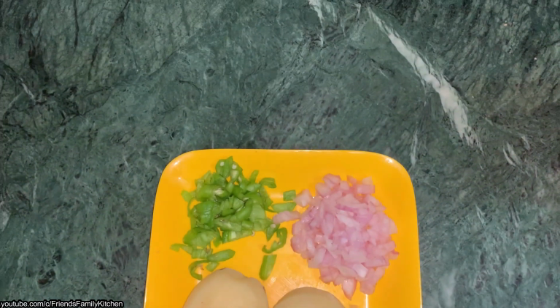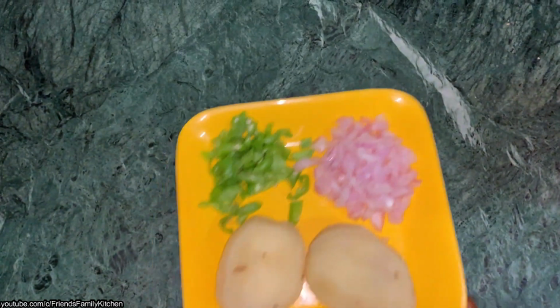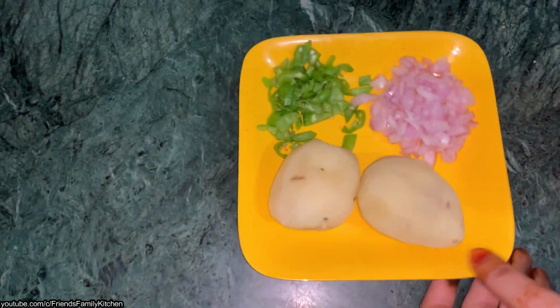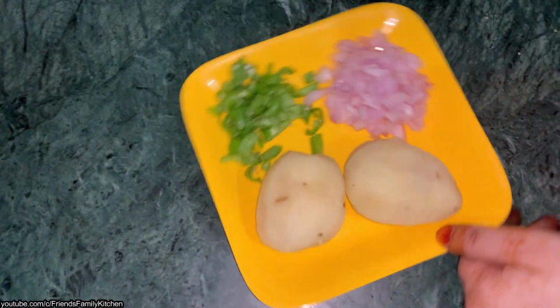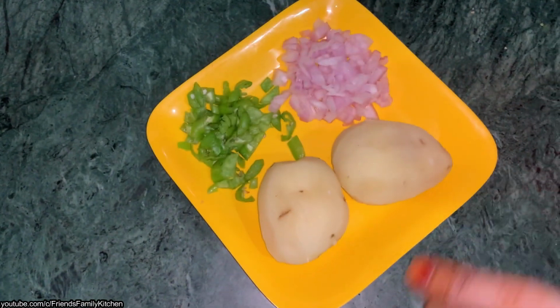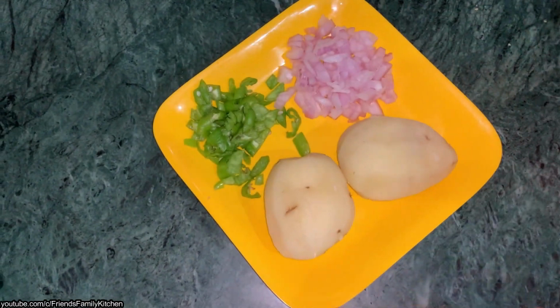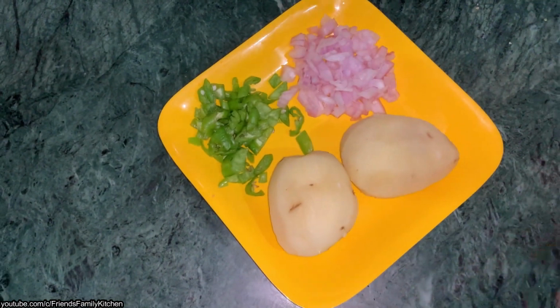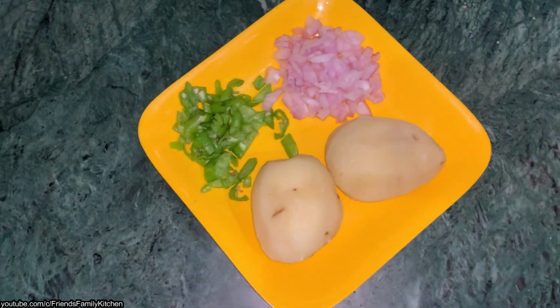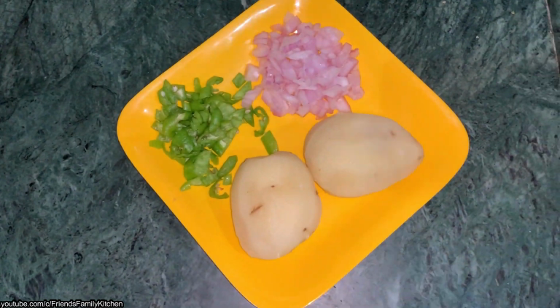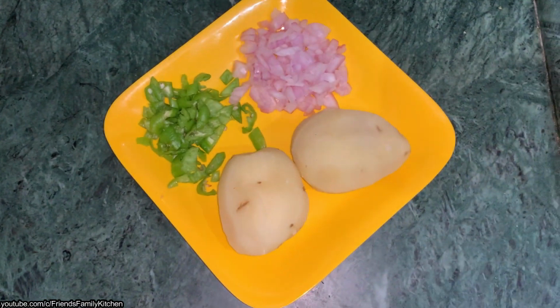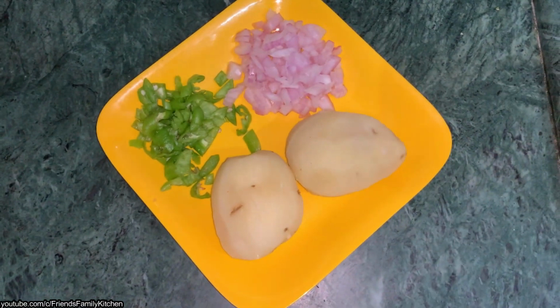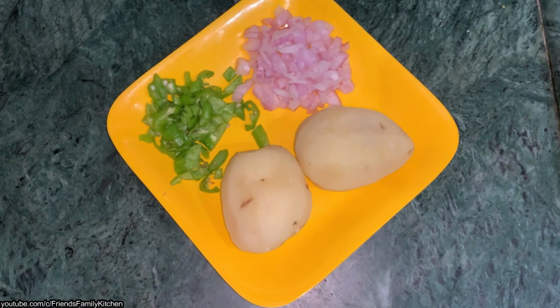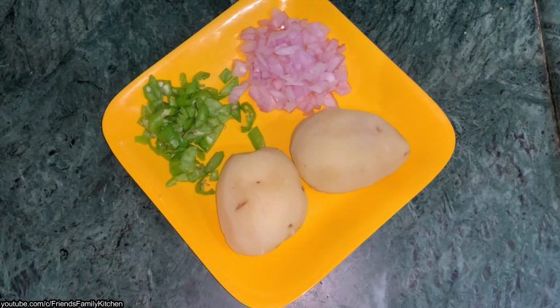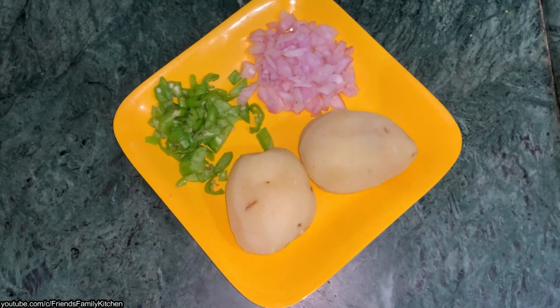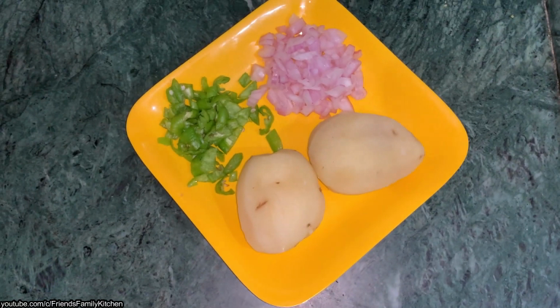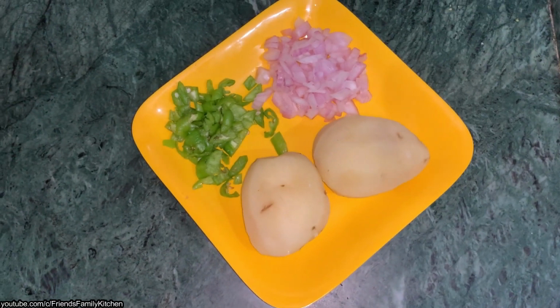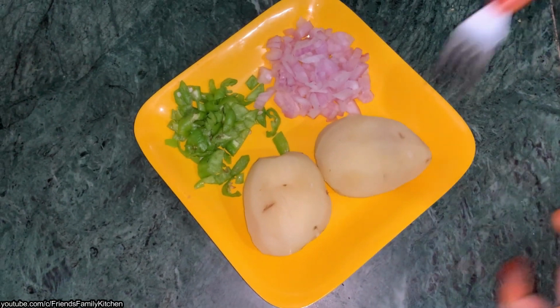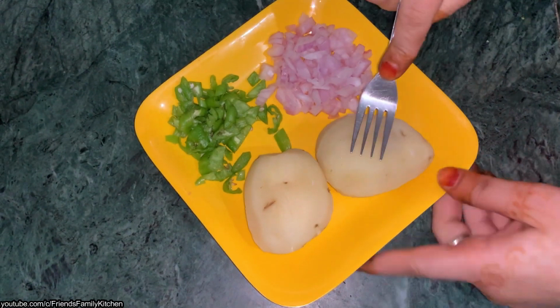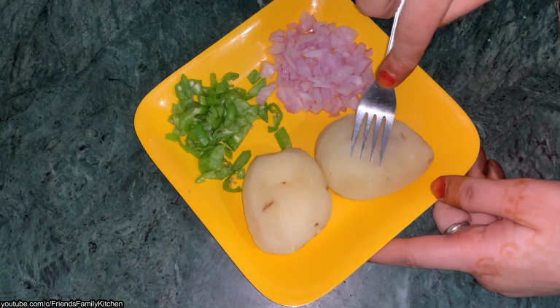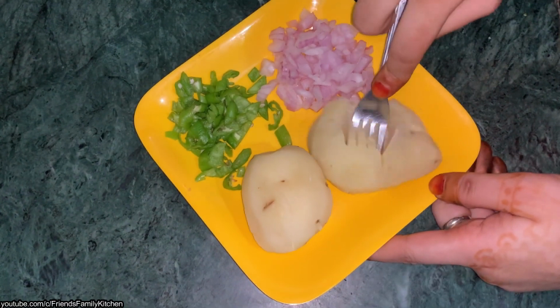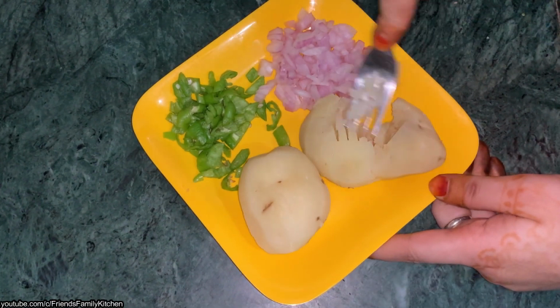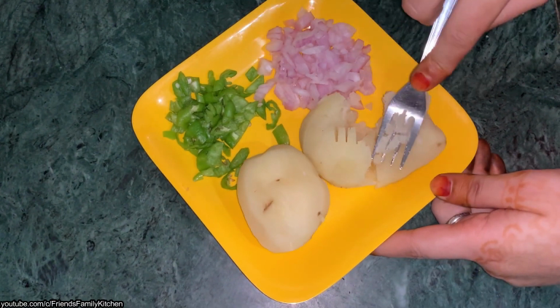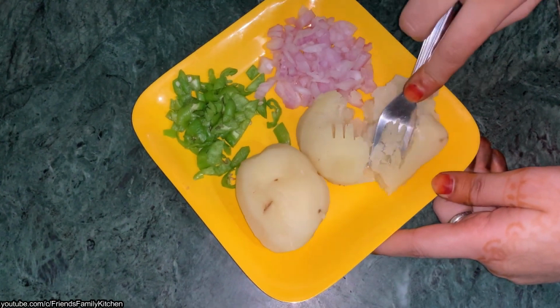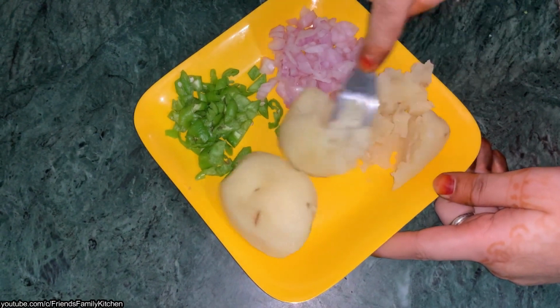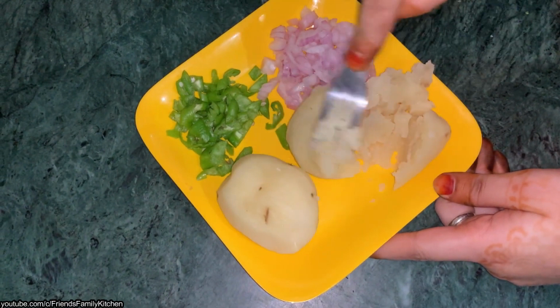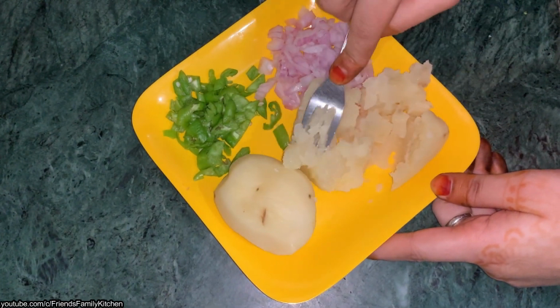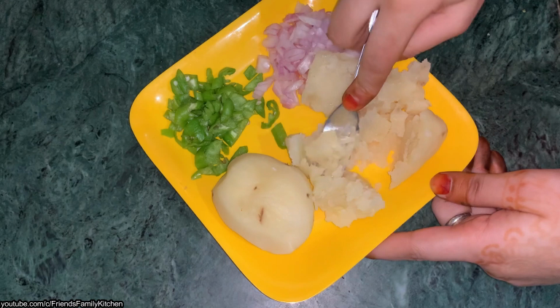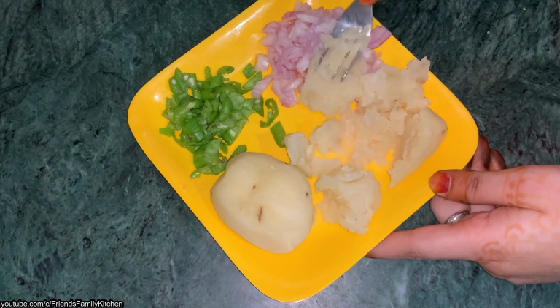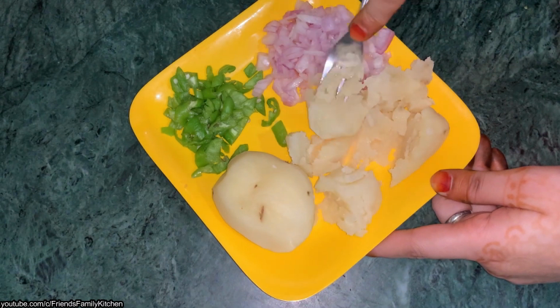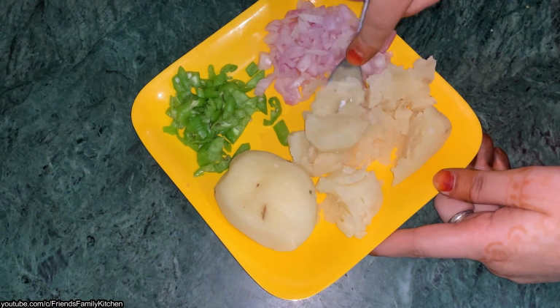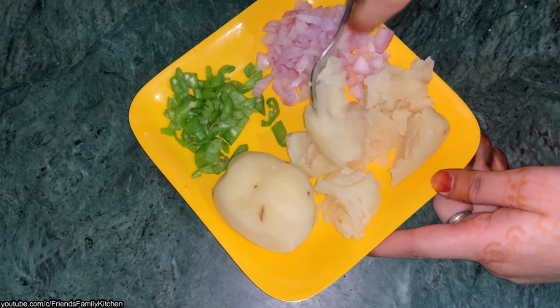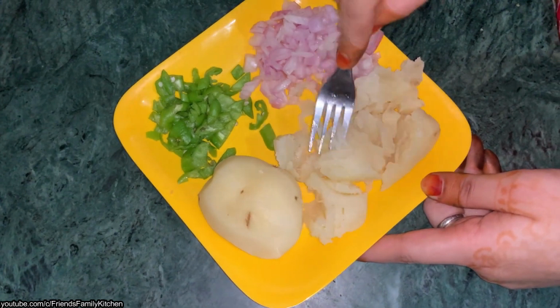We will mash the aloo. We will mash the aloo. We can mash the aloo with focus and help.